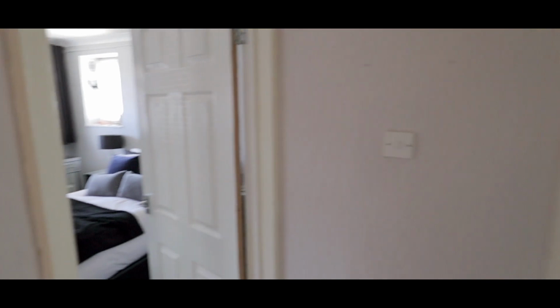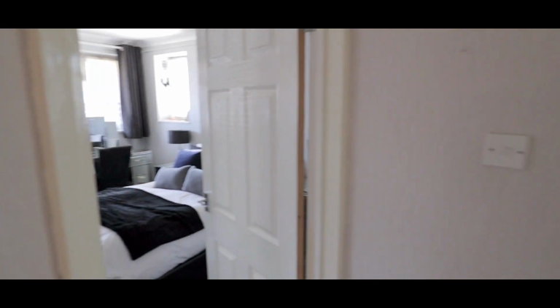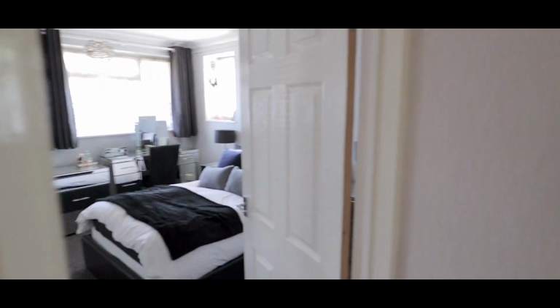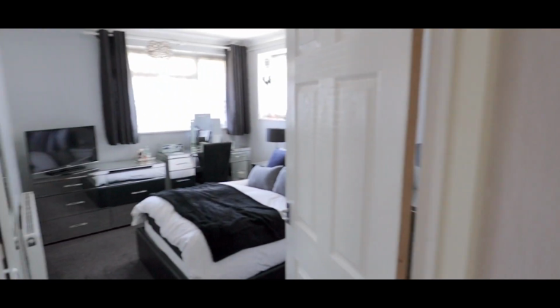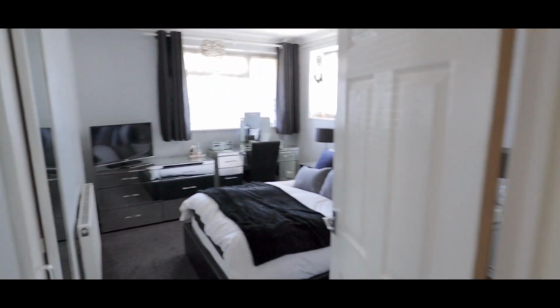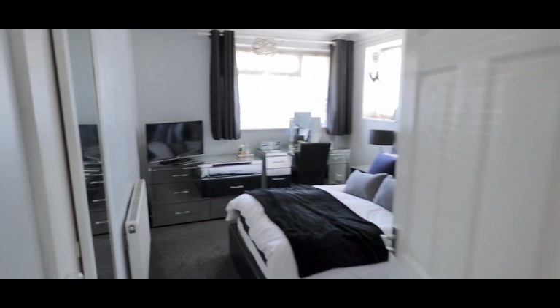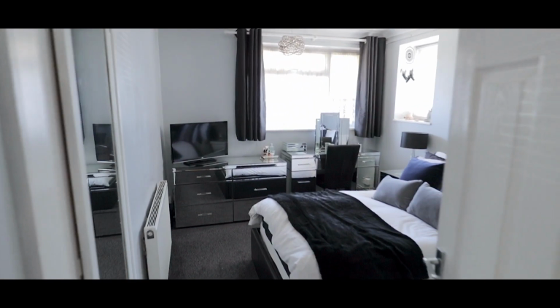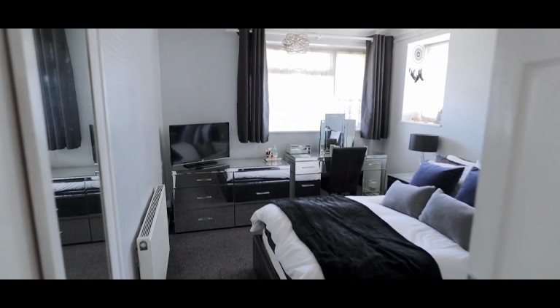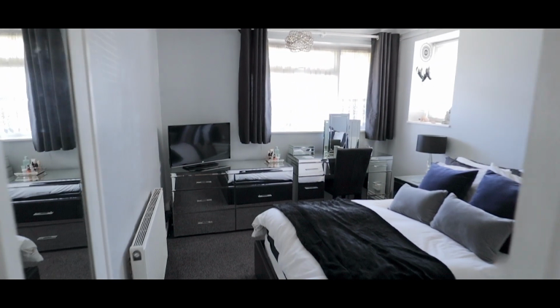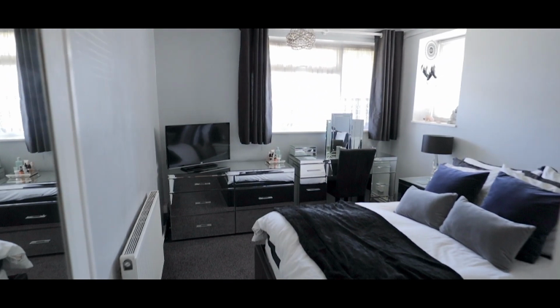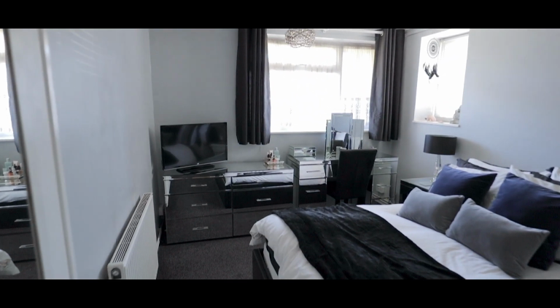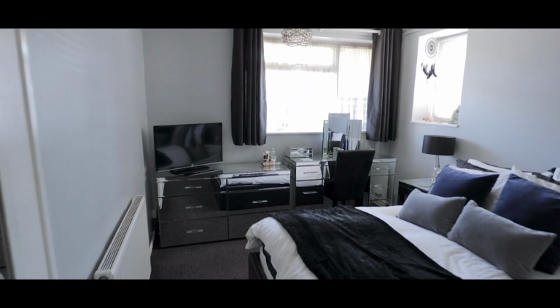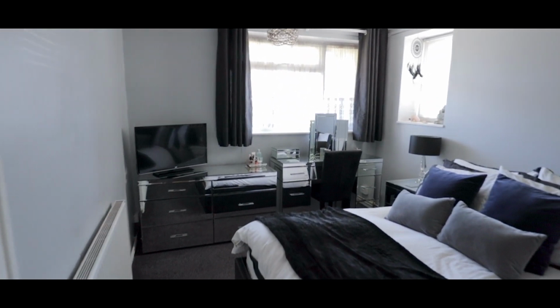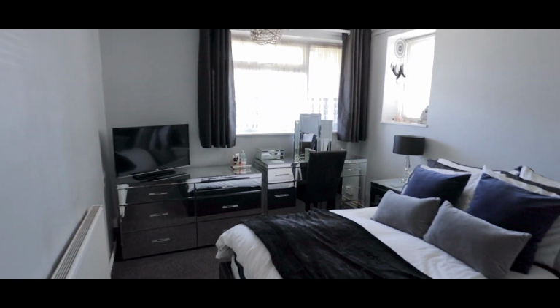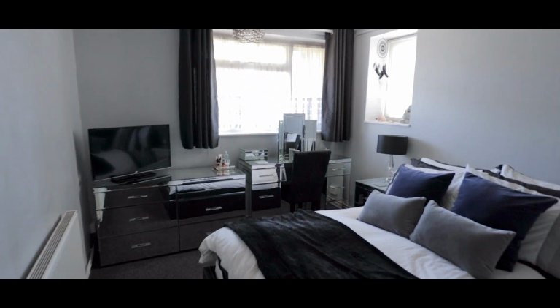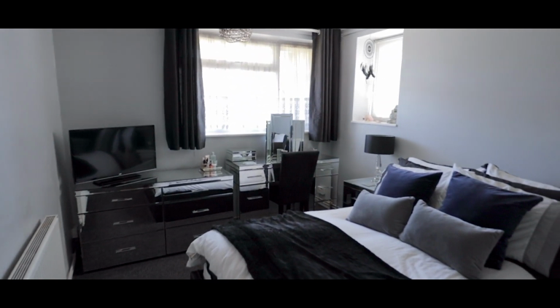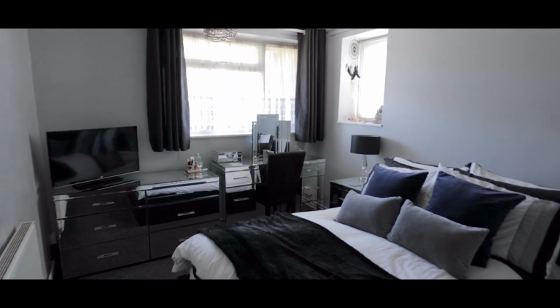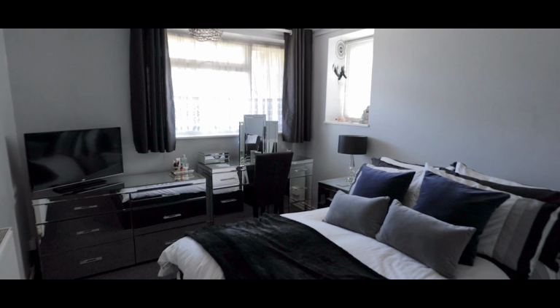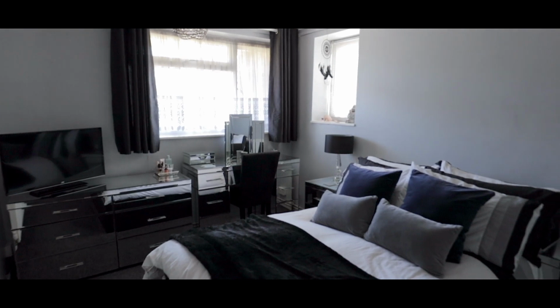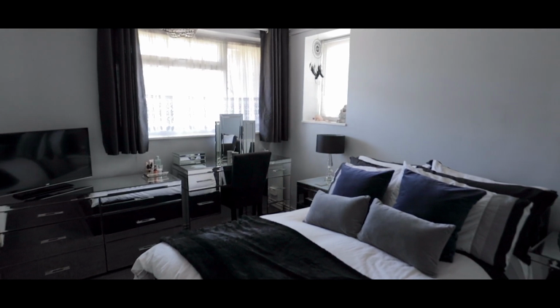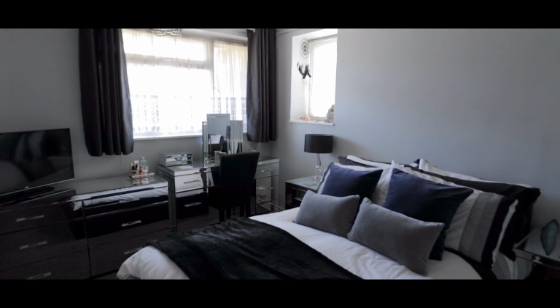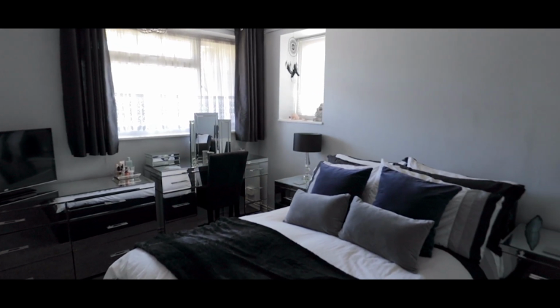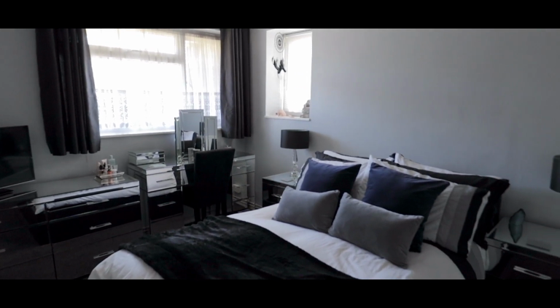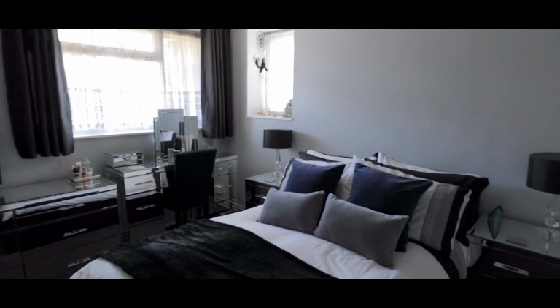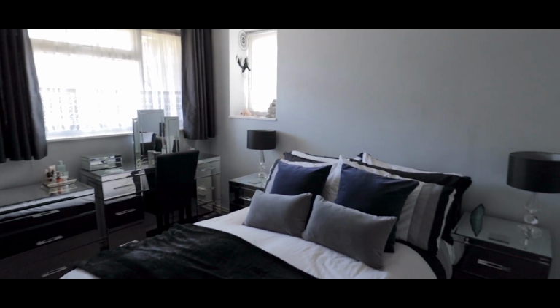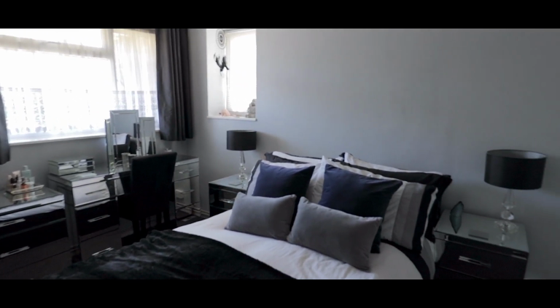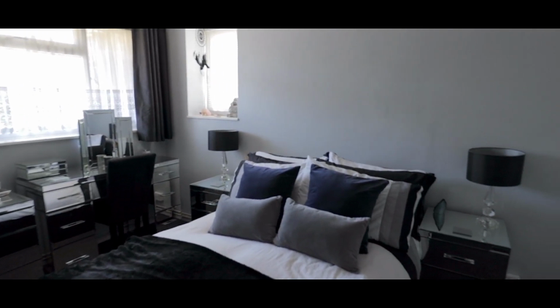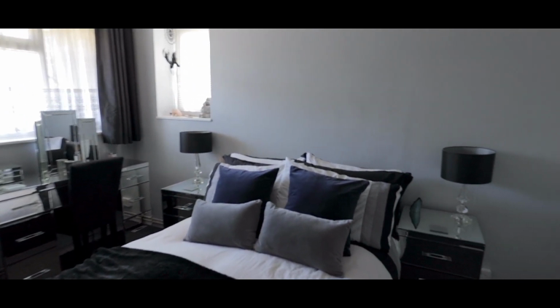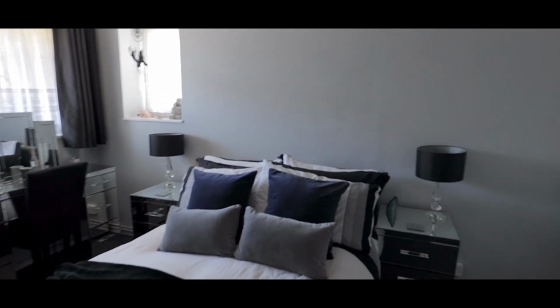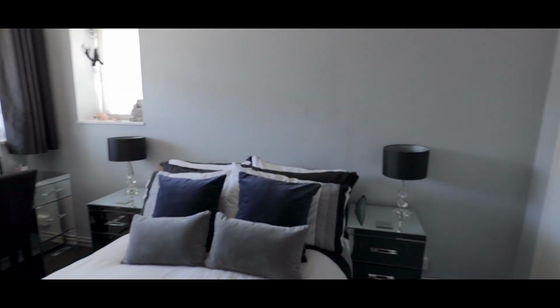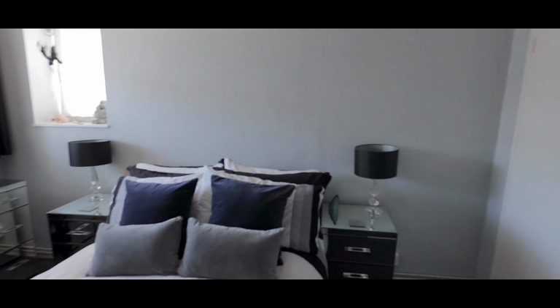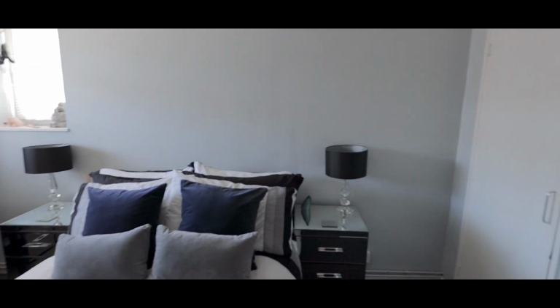Bedroom one is a good-sized double with plenty of space for a king-sized bed, fitted storage, plenty of space for additional wardrobes, as well as windows to two aspects.